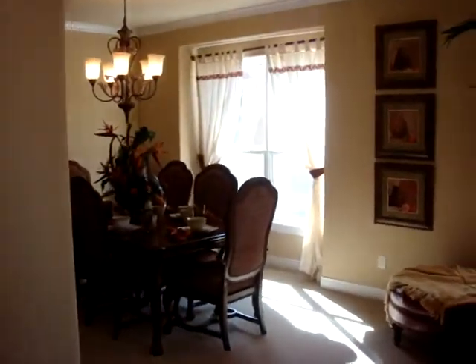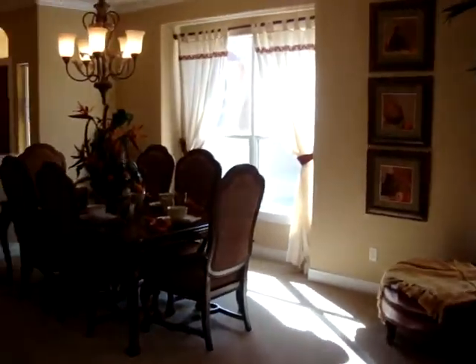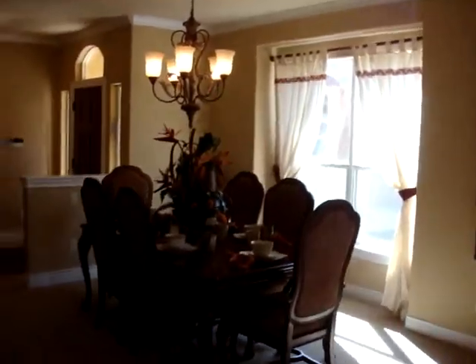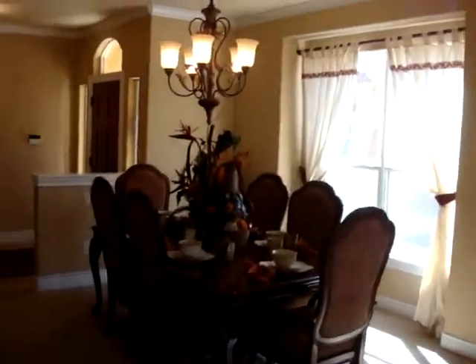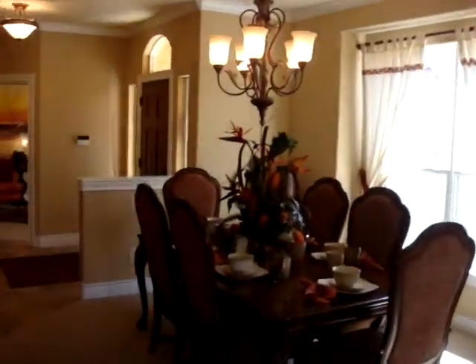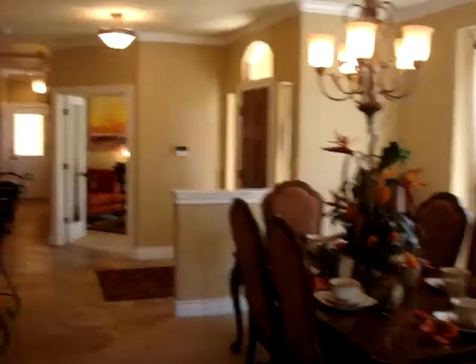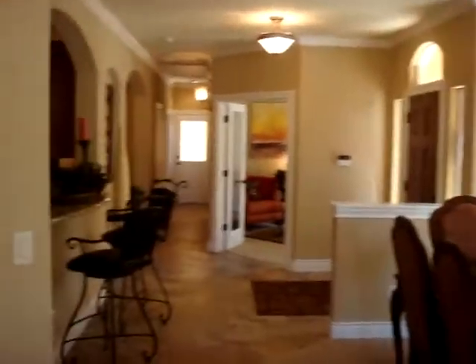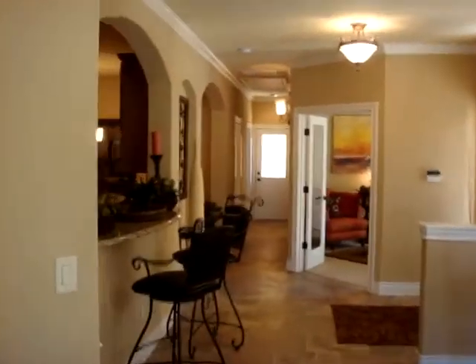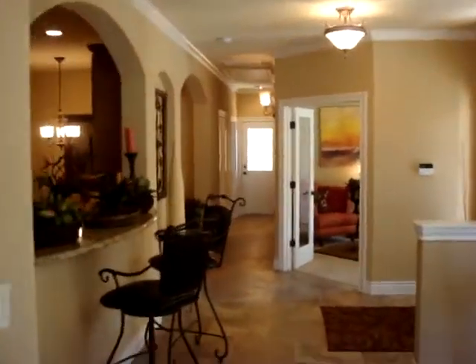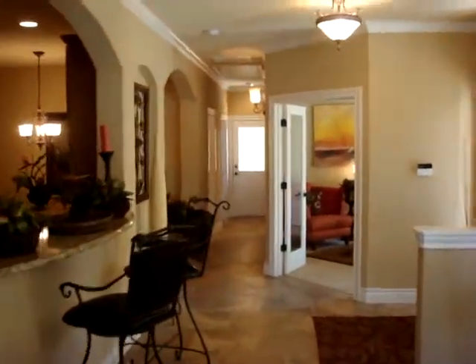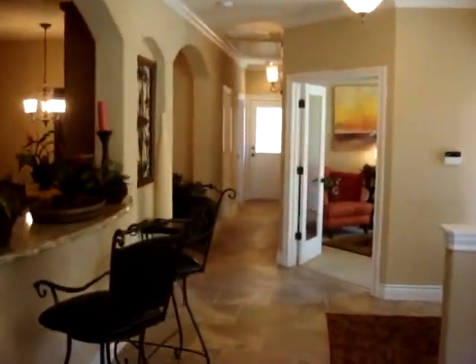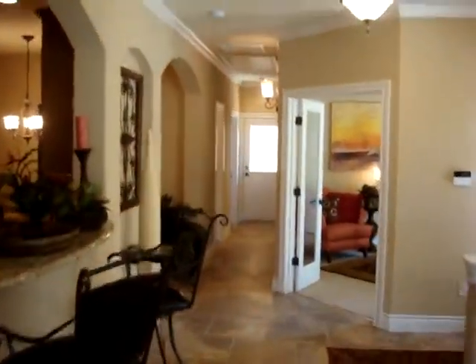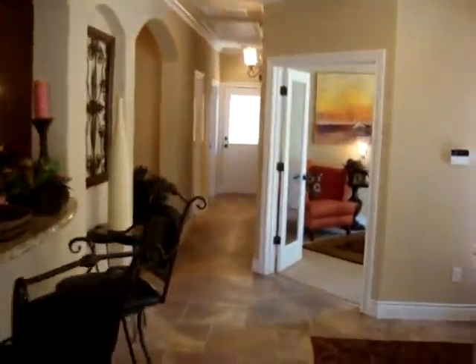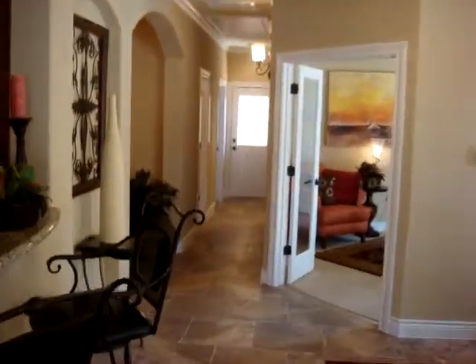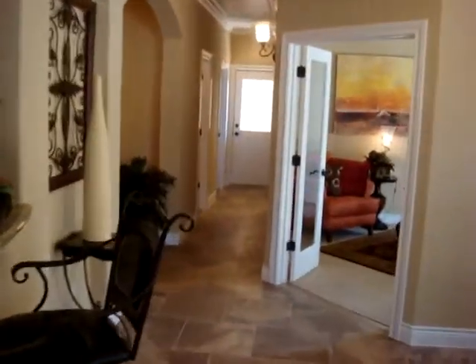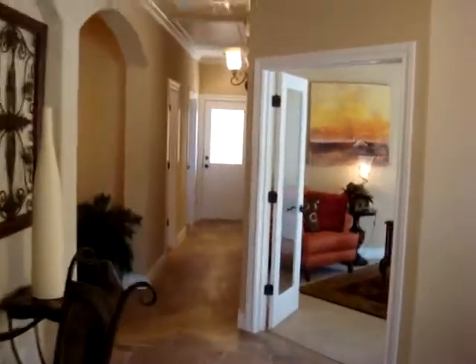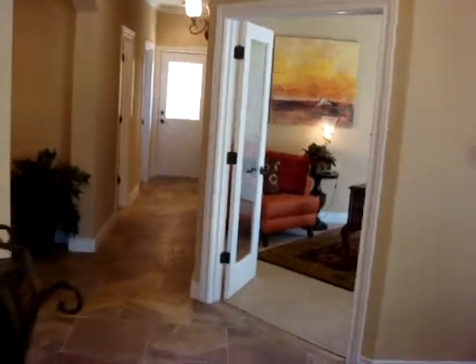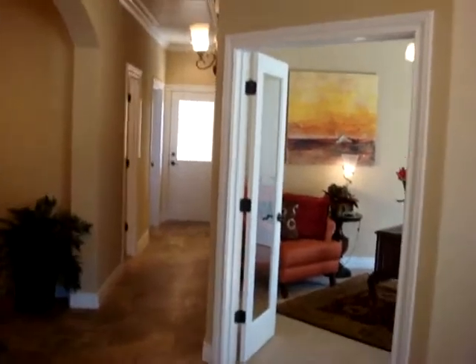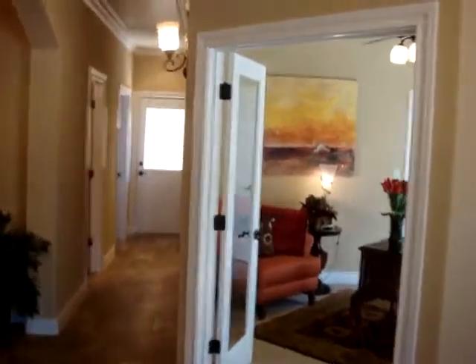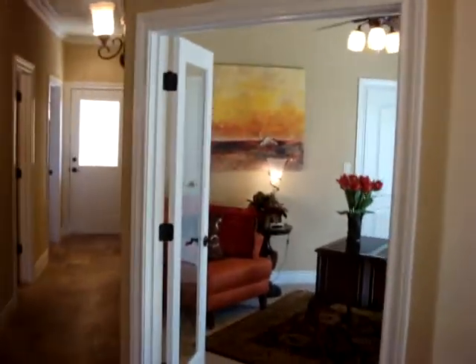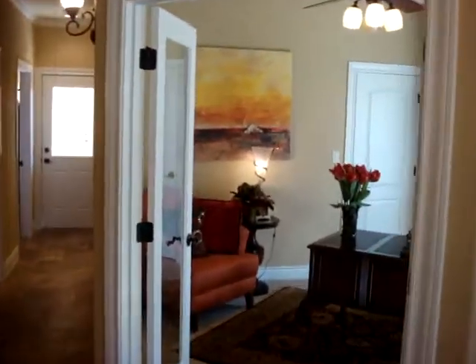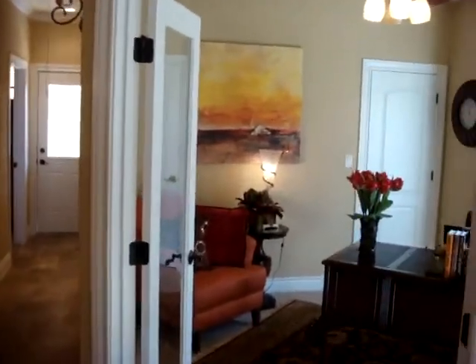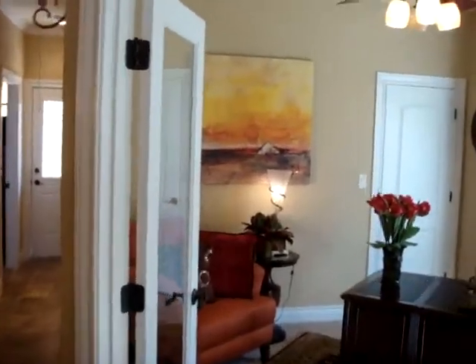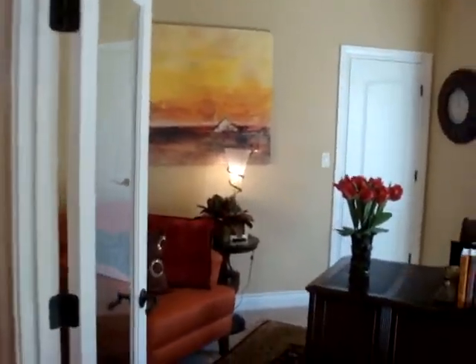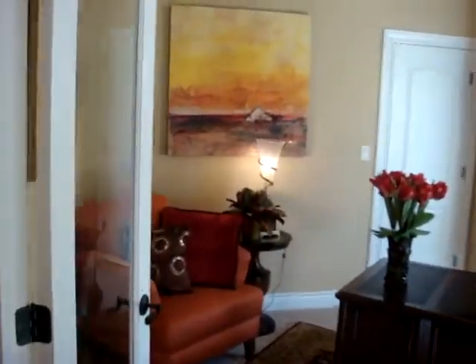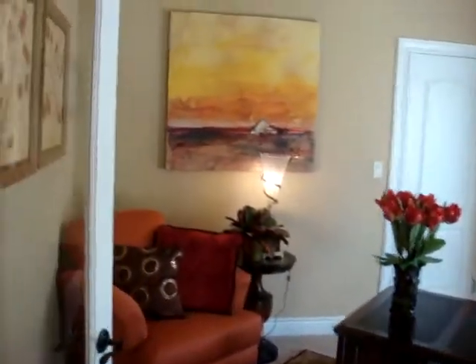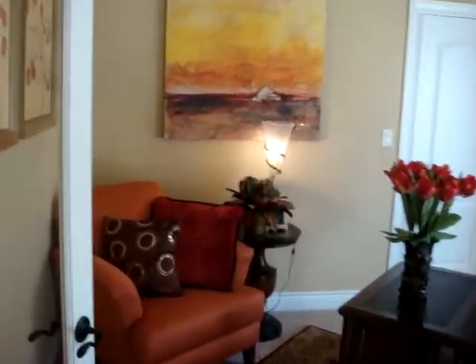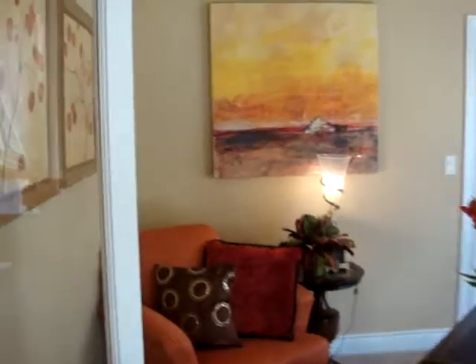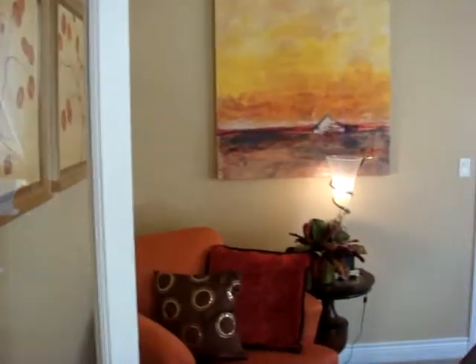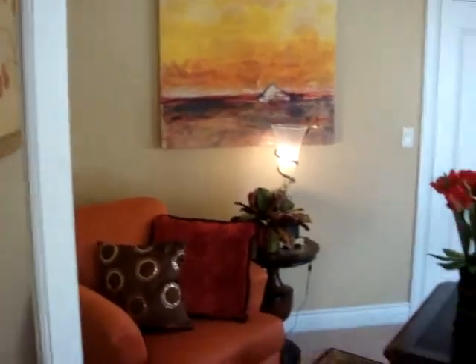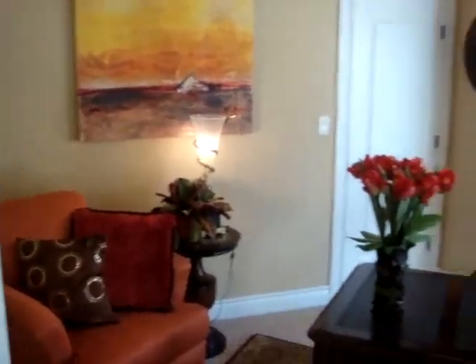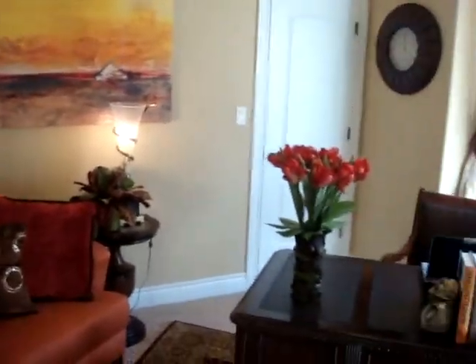Coming back through the living room is the second bedroom, which can also be used as a study as we have it set up here in the model.